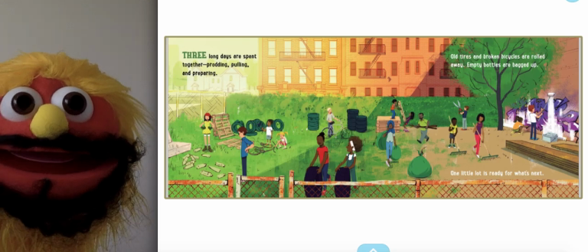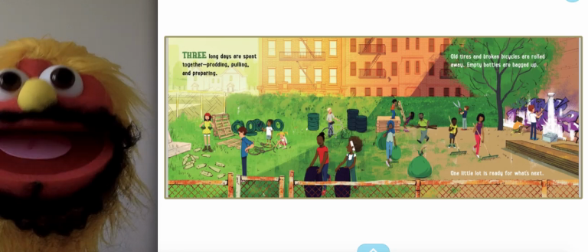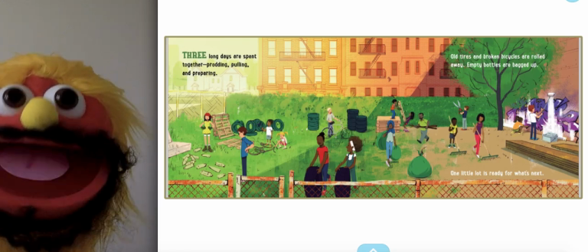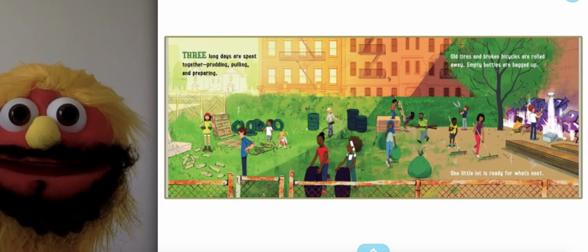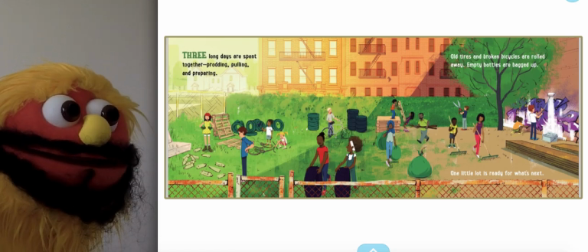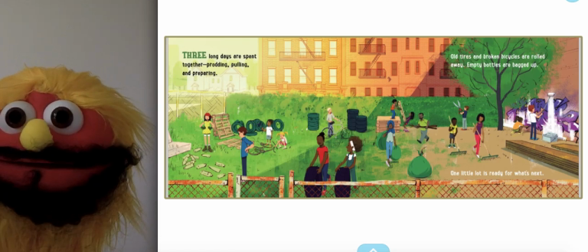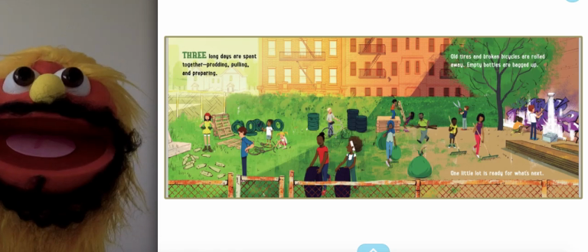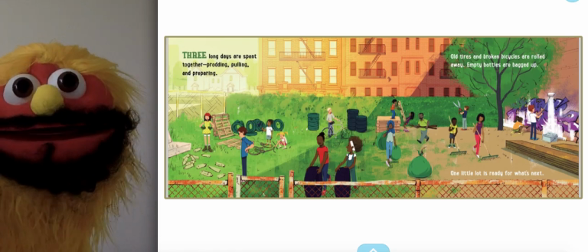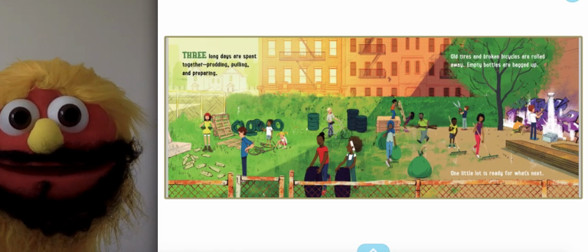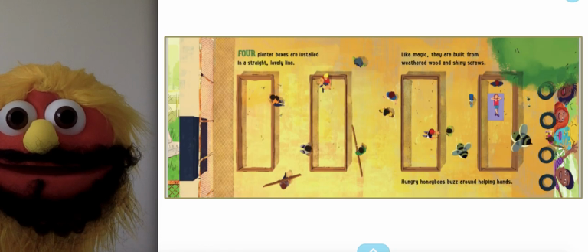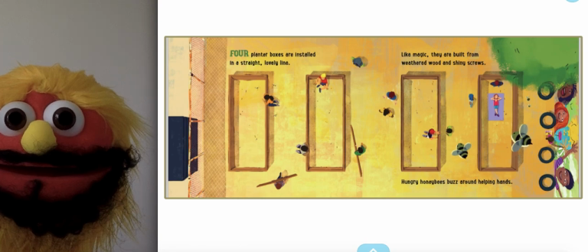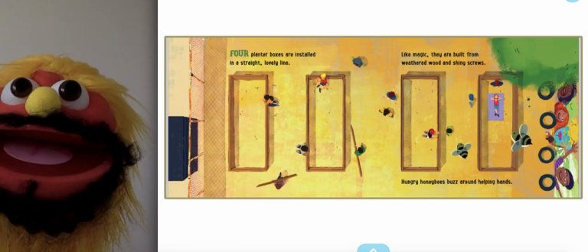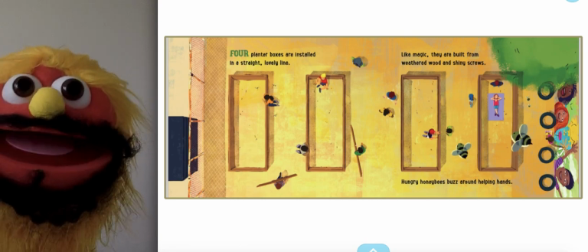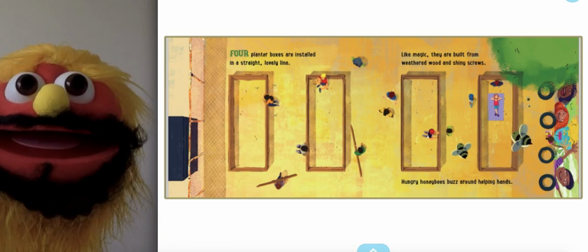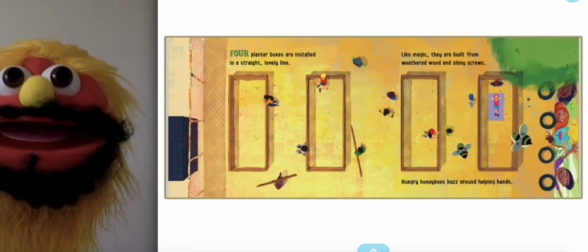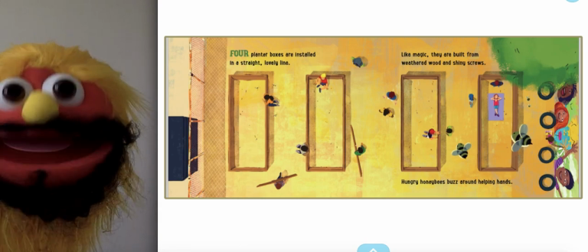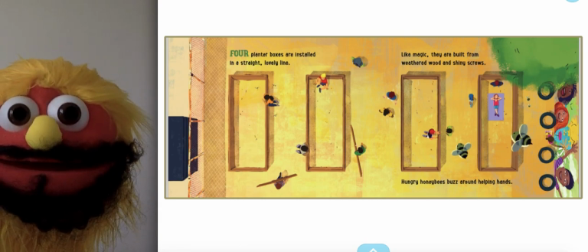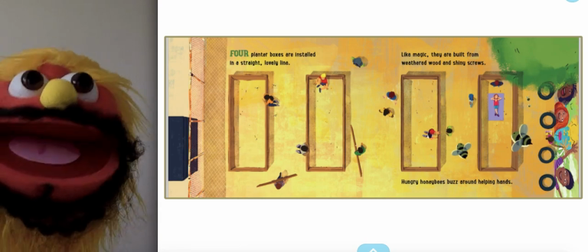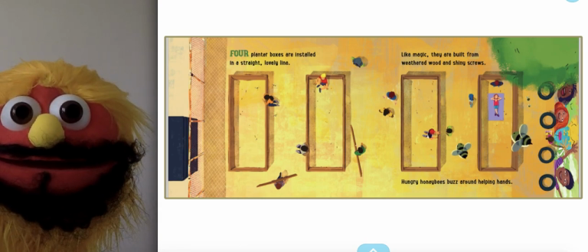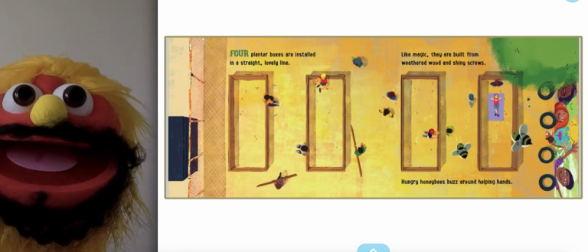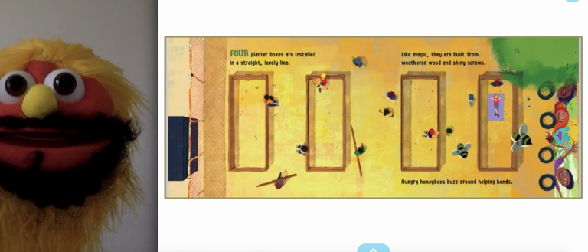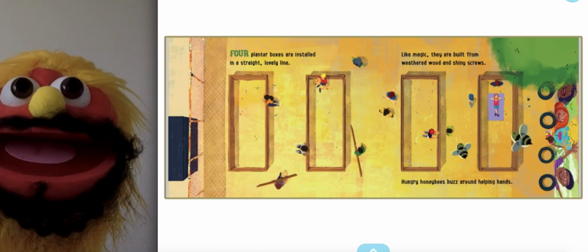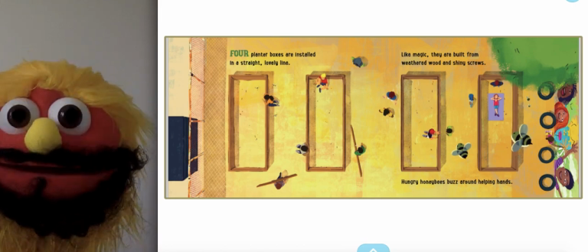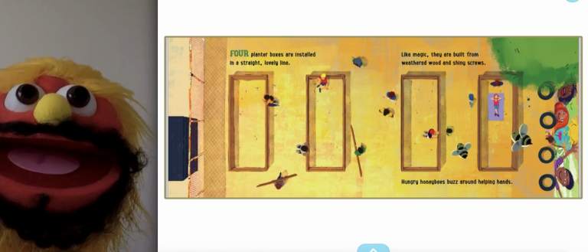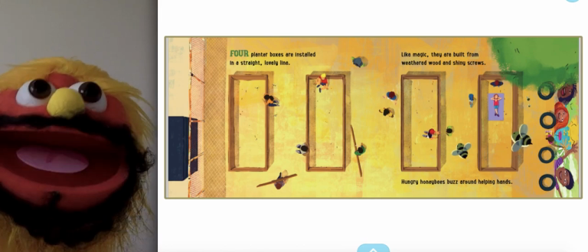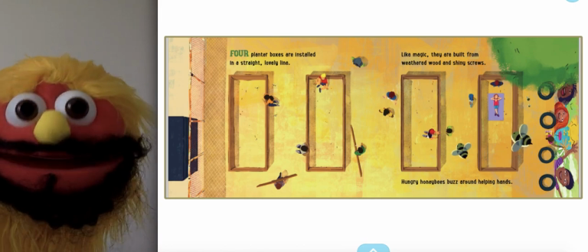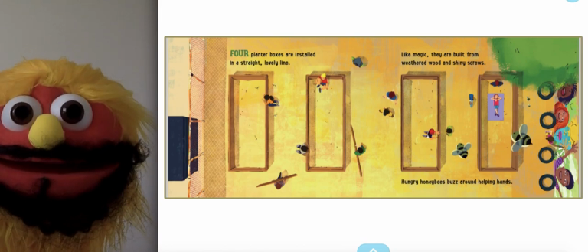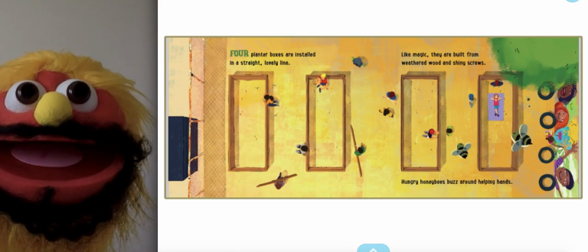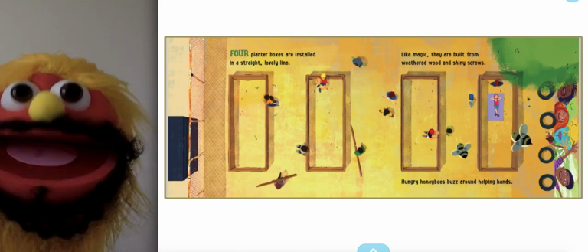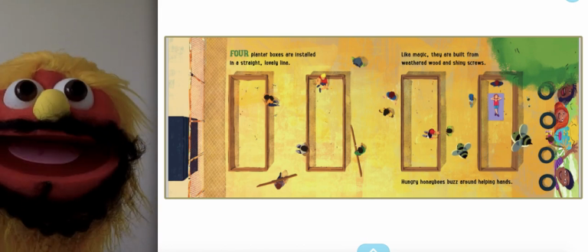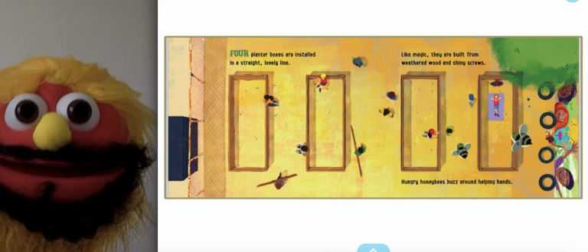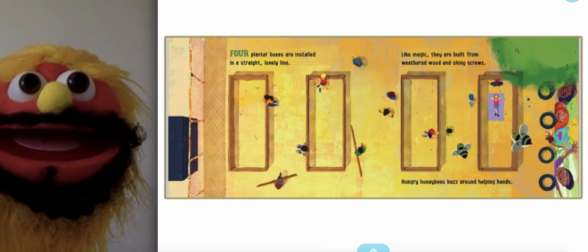What do you think is next? Let's find out! Four planter boxes are installed in straight, lovely lines. Like magic, they are built from weathered wood and shiny screws. Hungry honeybees buzz around helping hands.